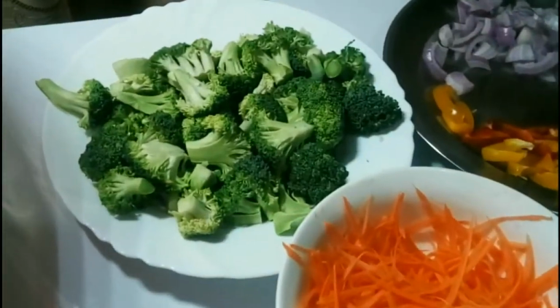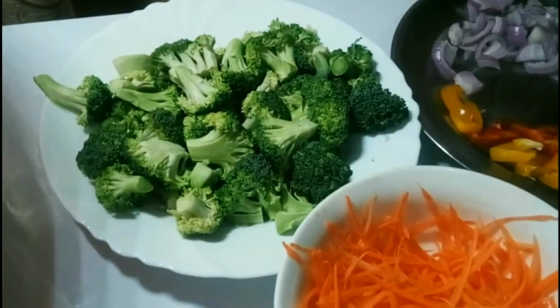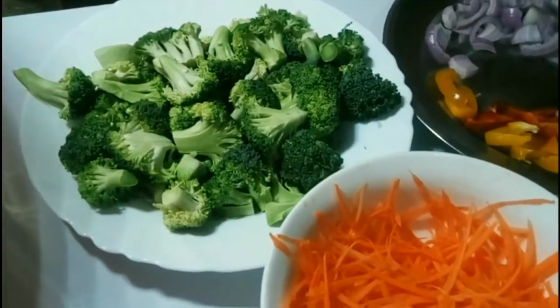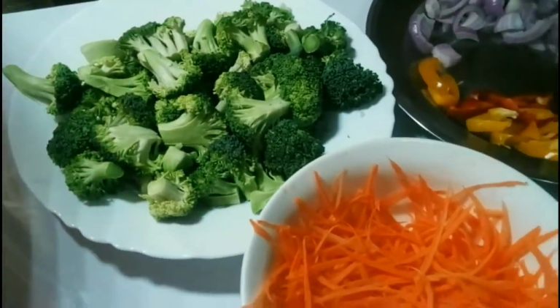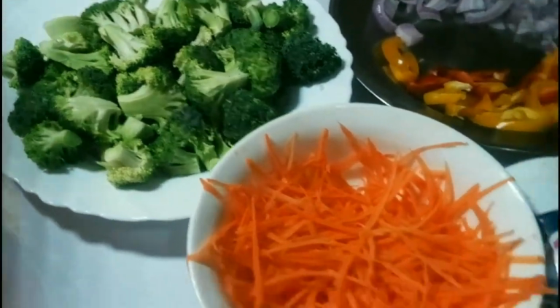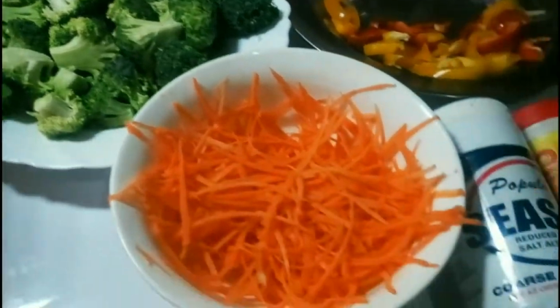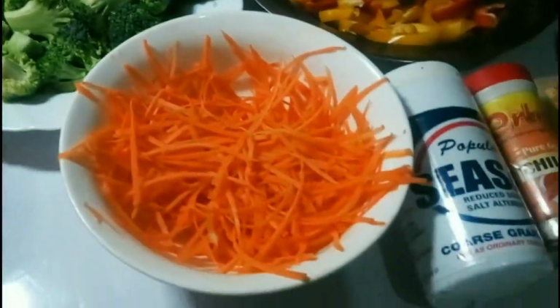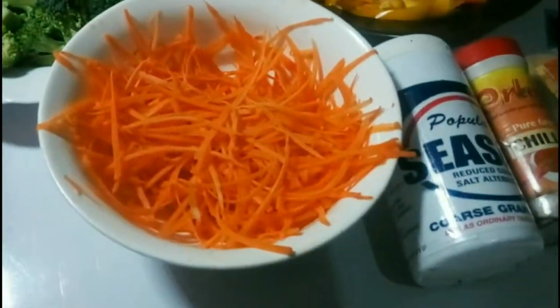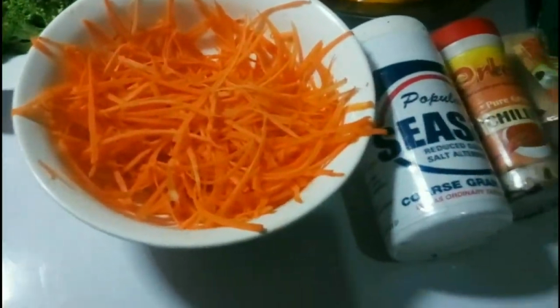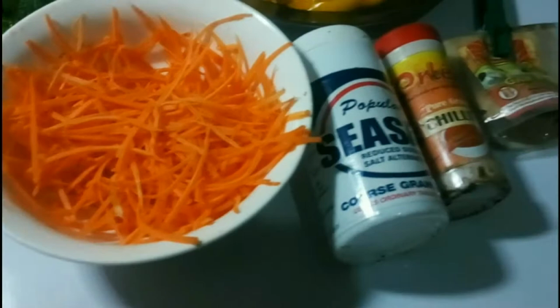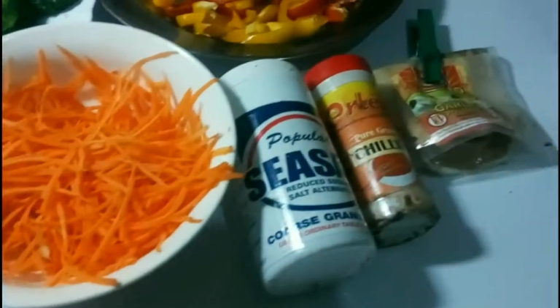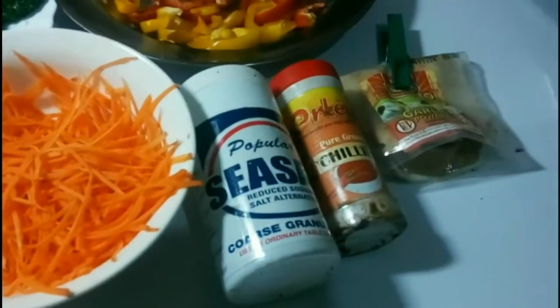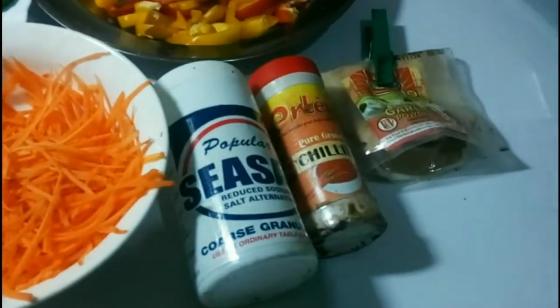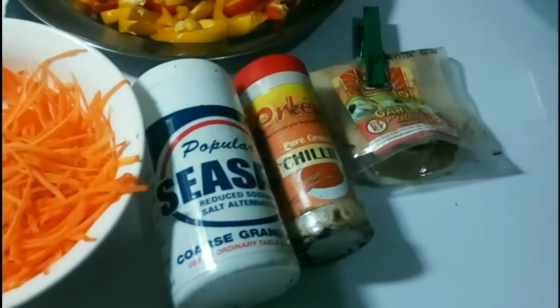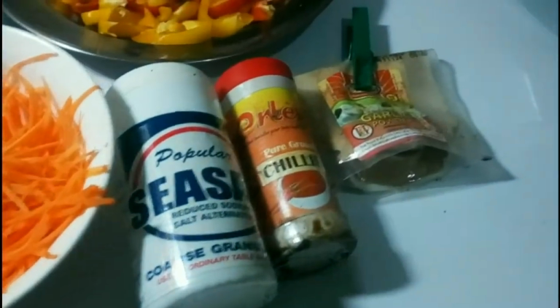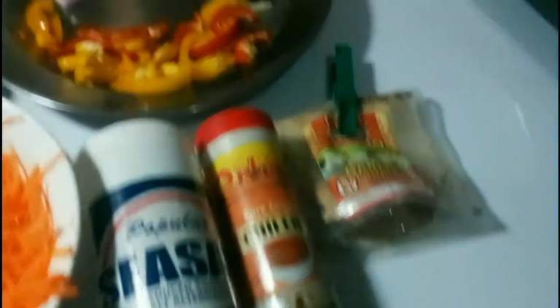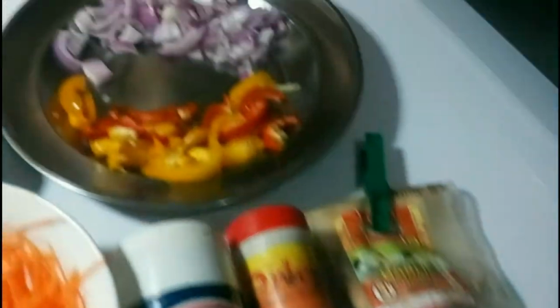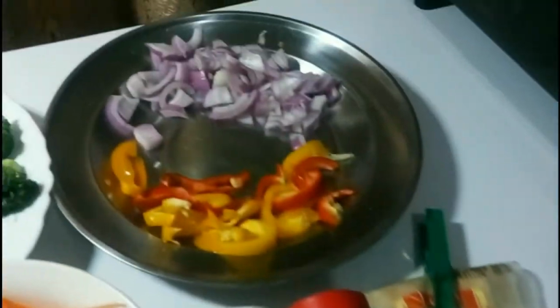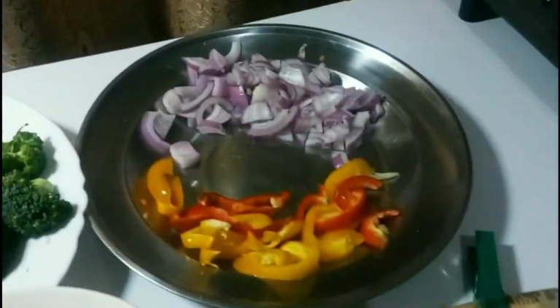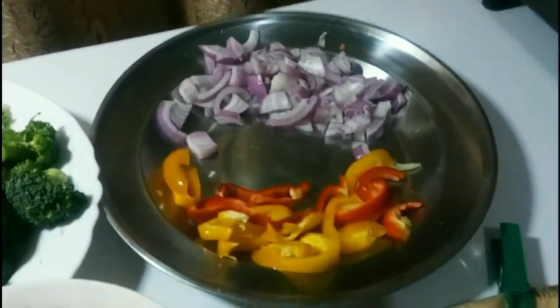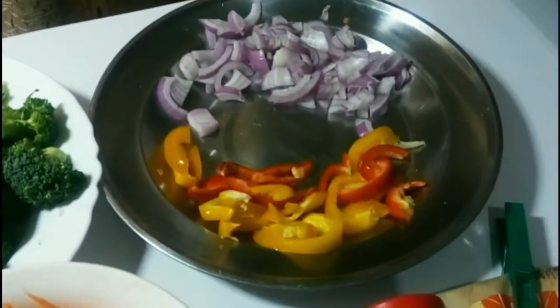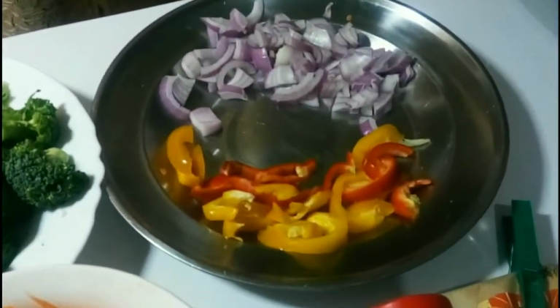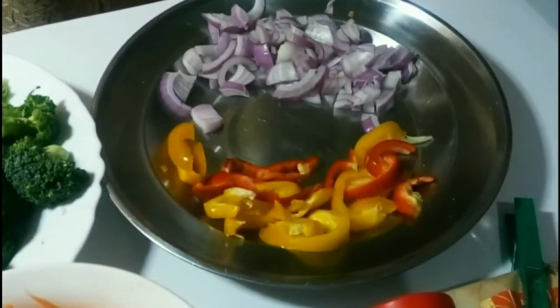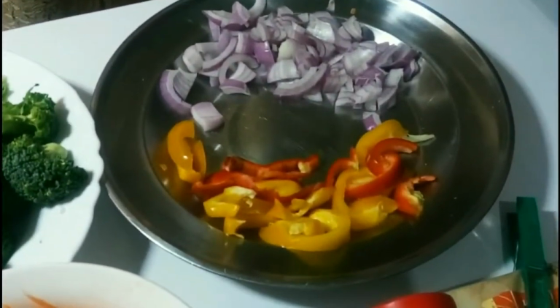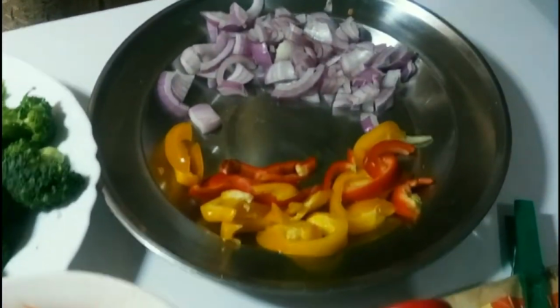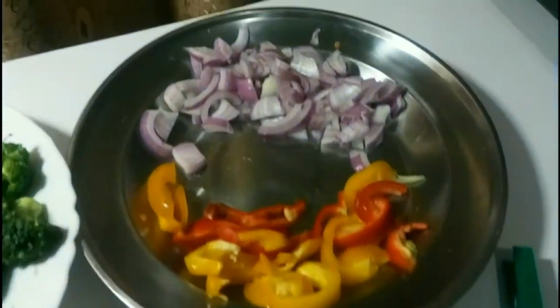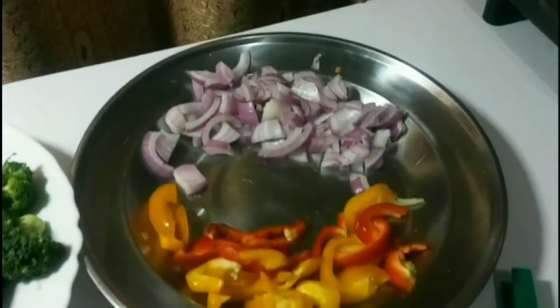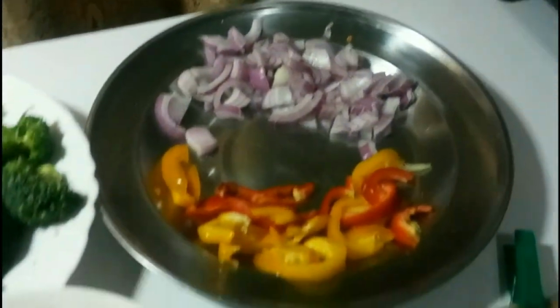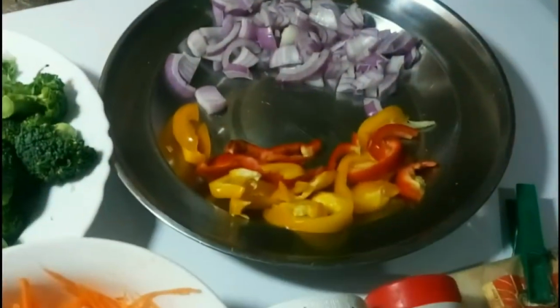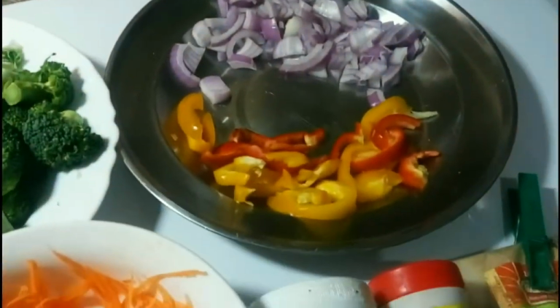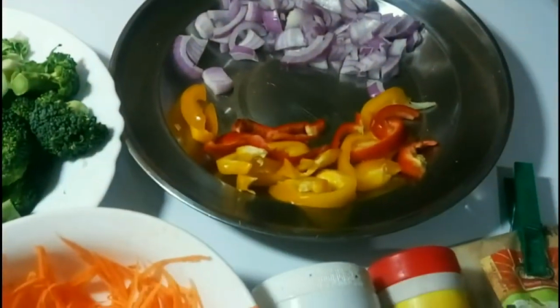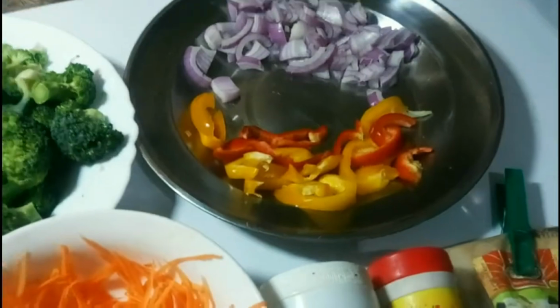Ingredients are broccoli, shredded carrots, salt, chili, garlic powder, onion and bell peppers.